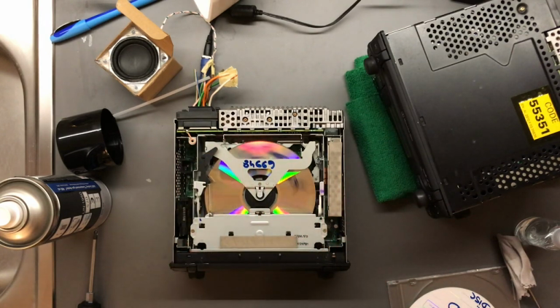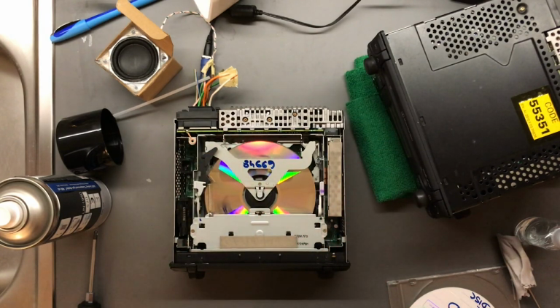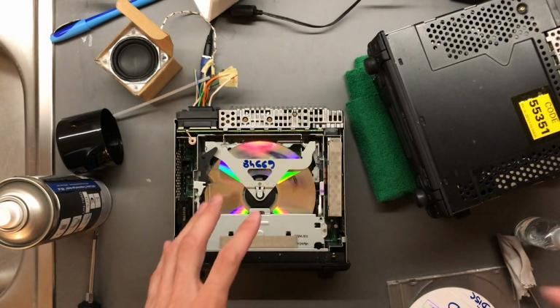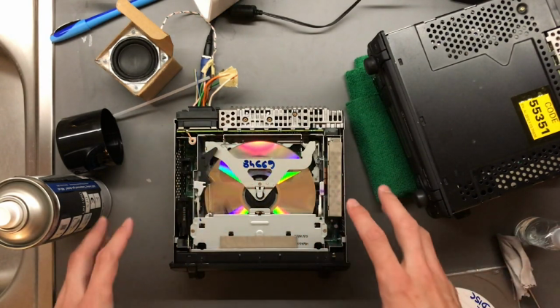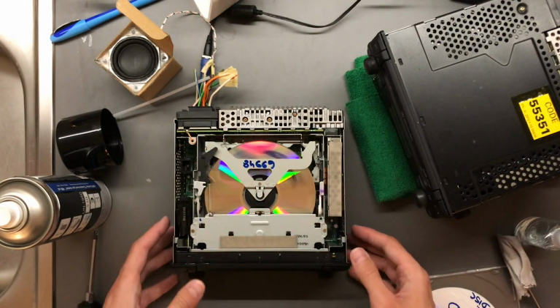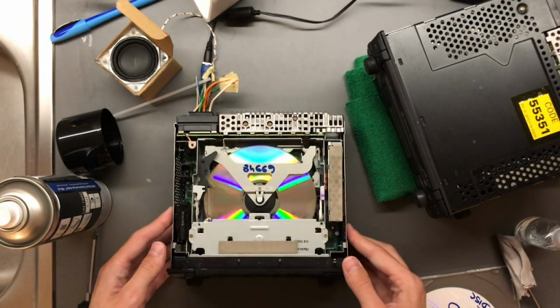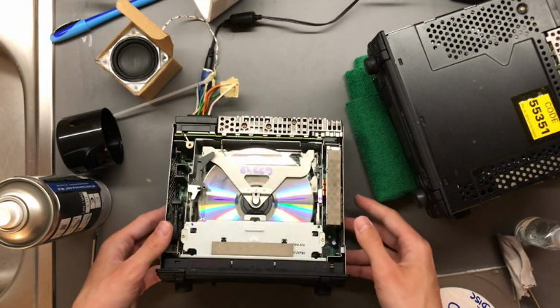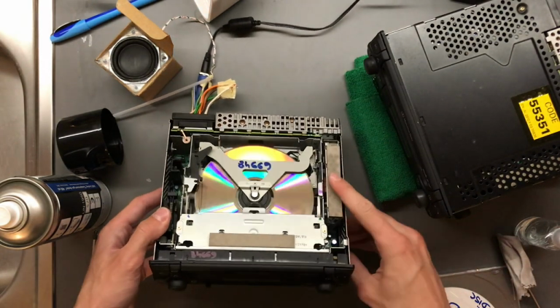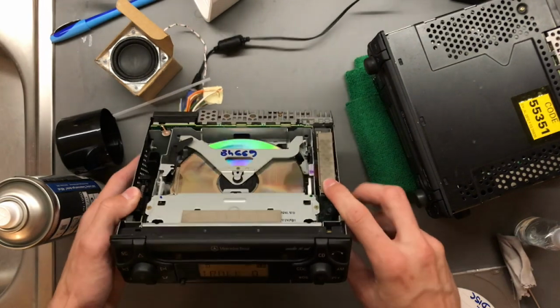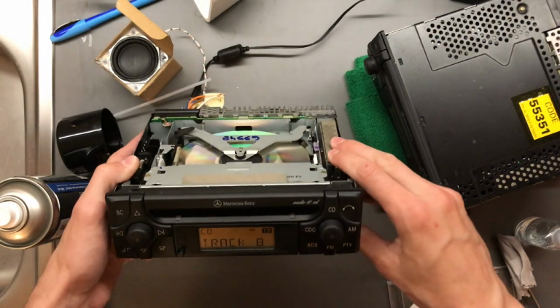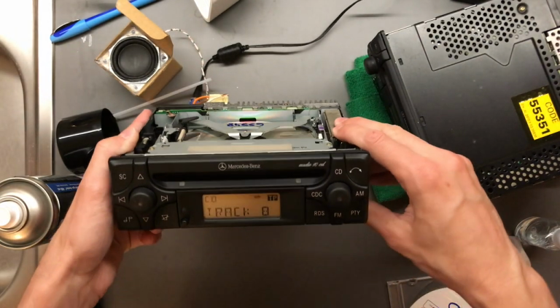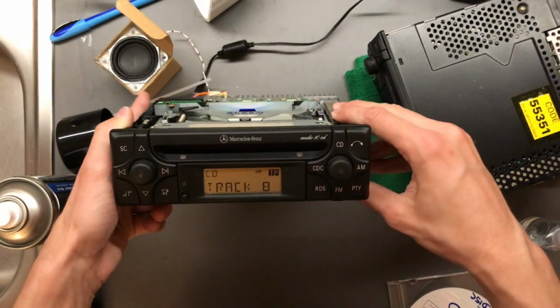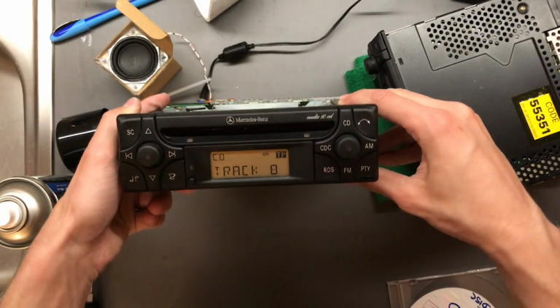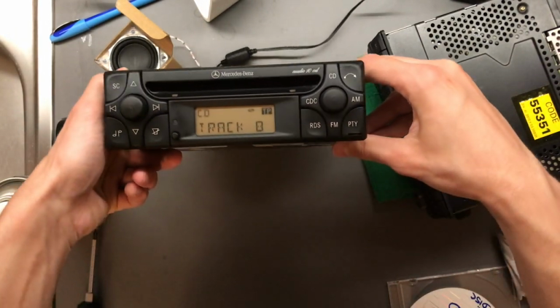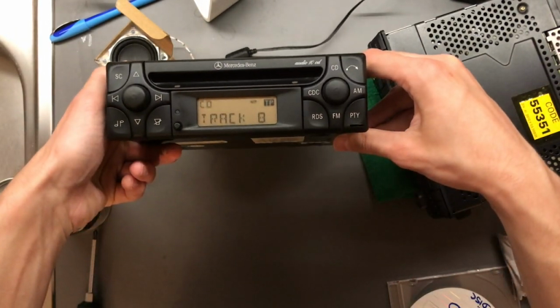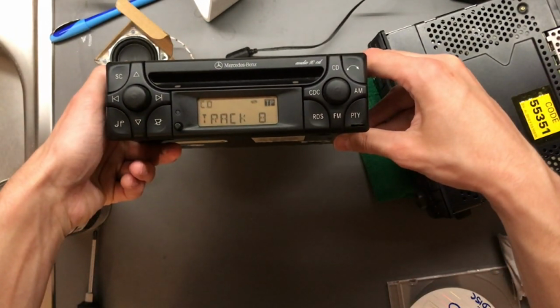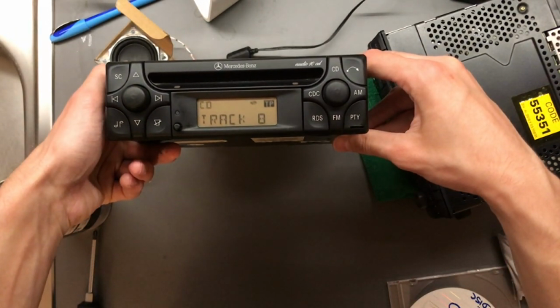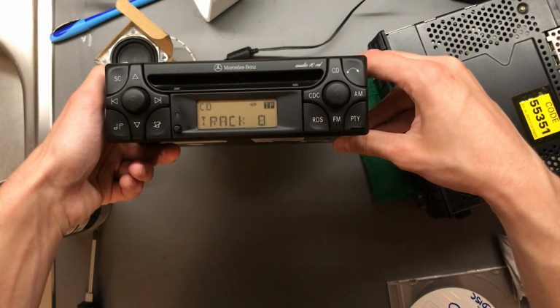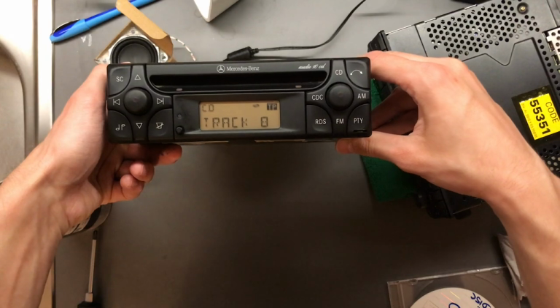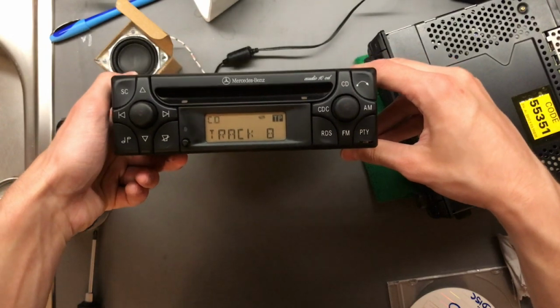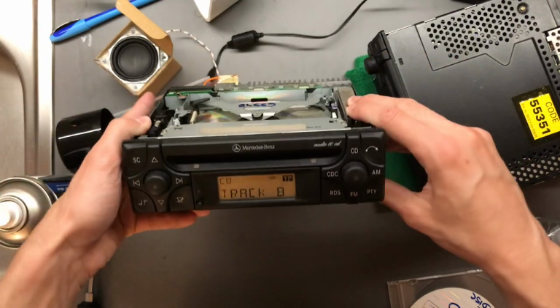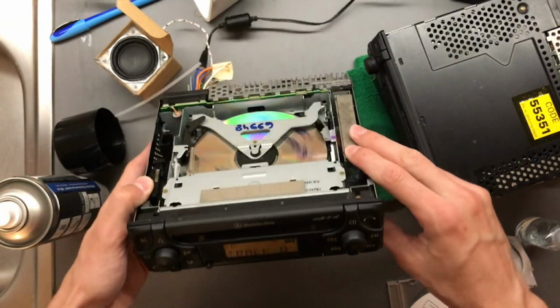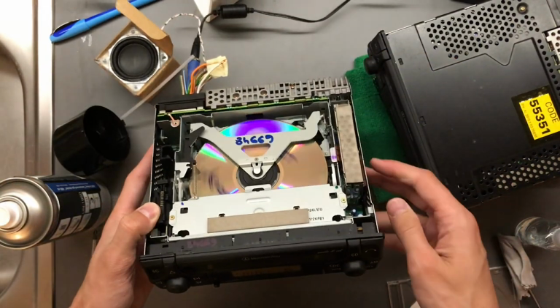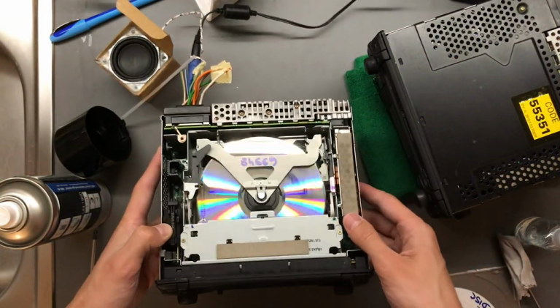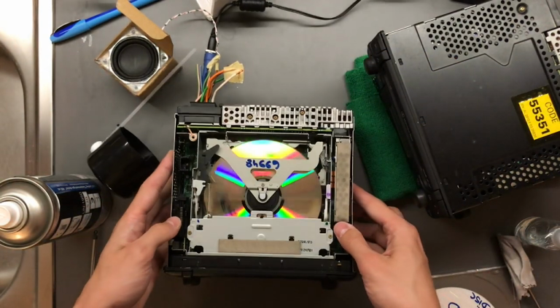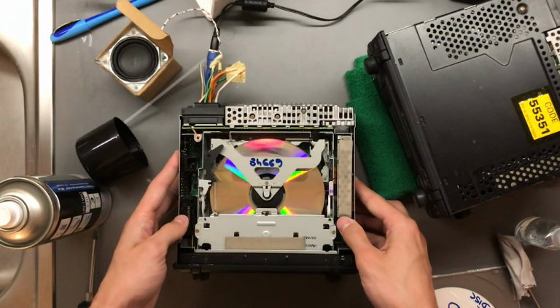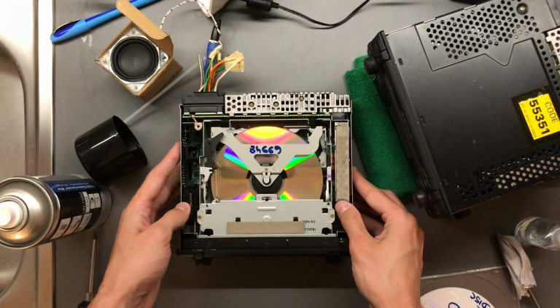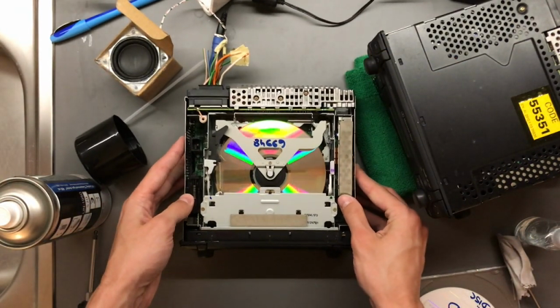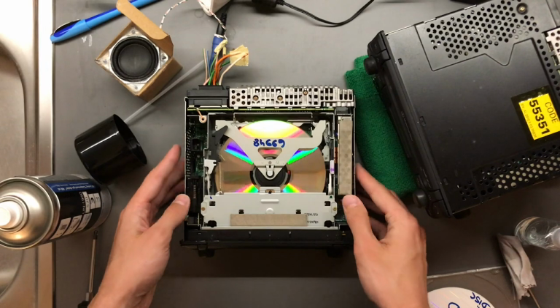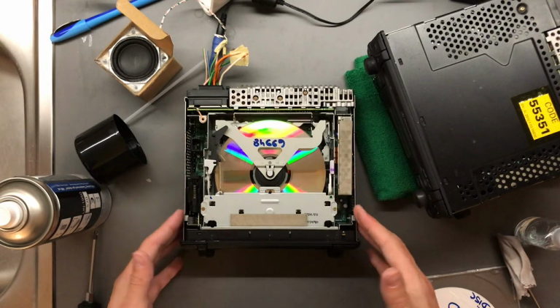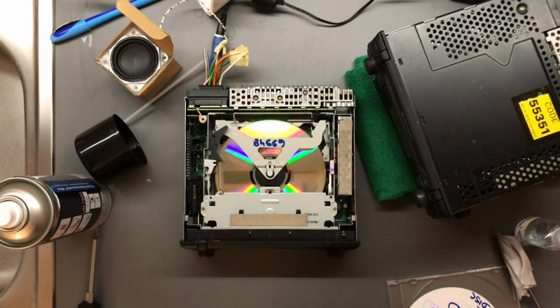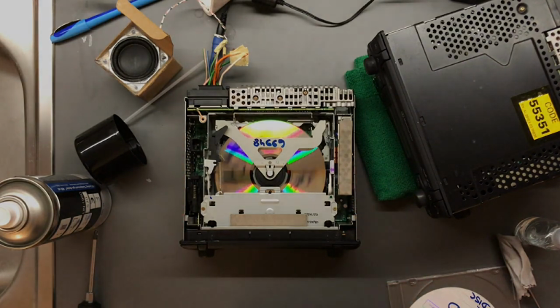Anyway, if you have a disc in here it should be better. This is, by the way, an Audio 10 CD MF 2910 Alpine. All right, have a good one guys.